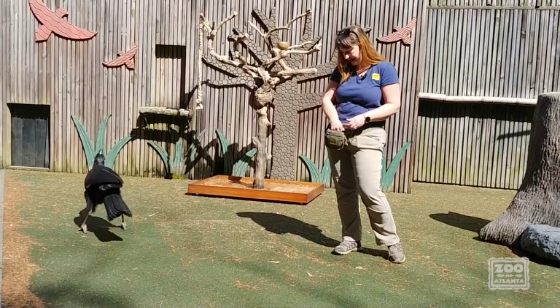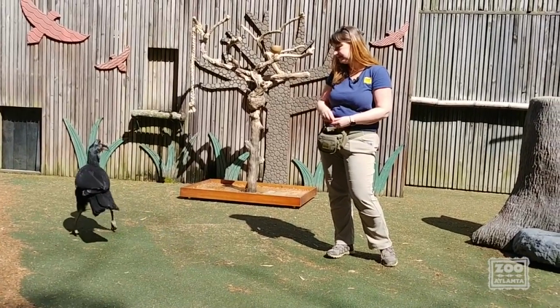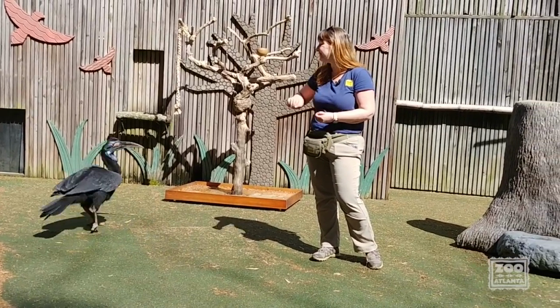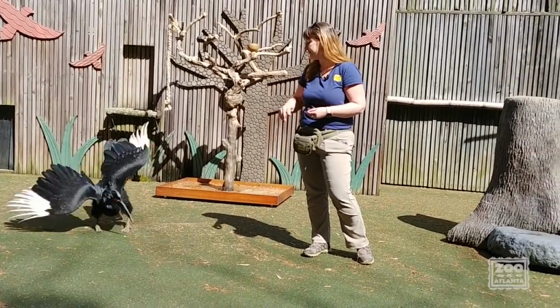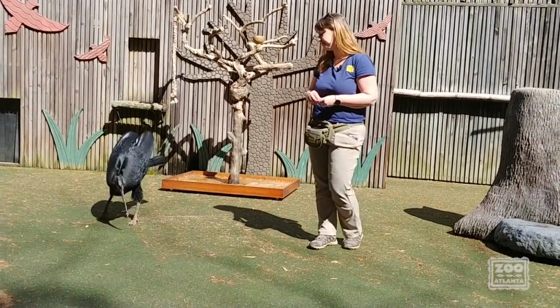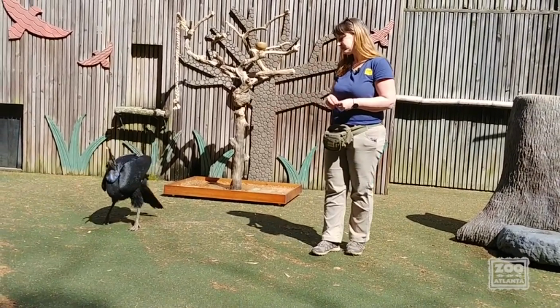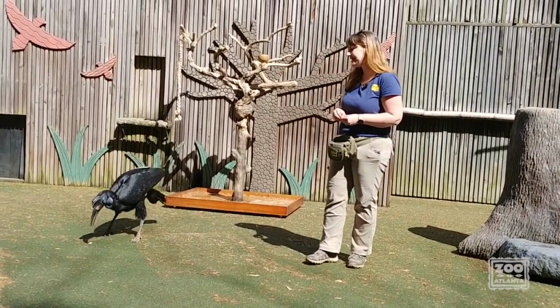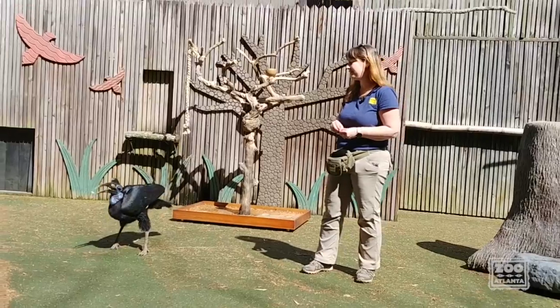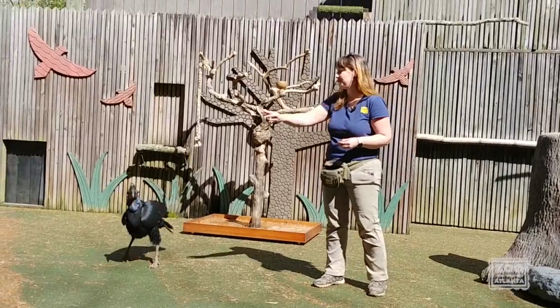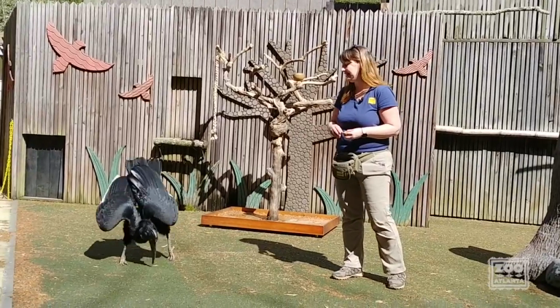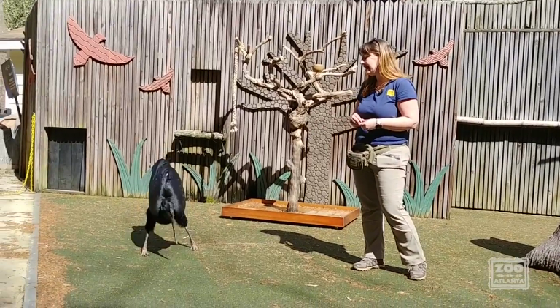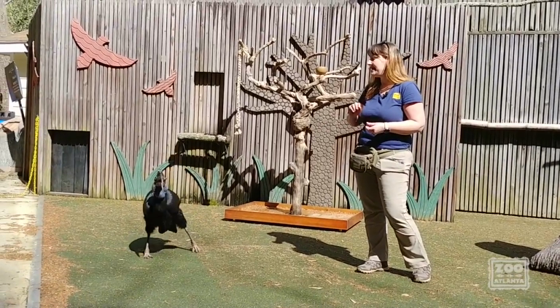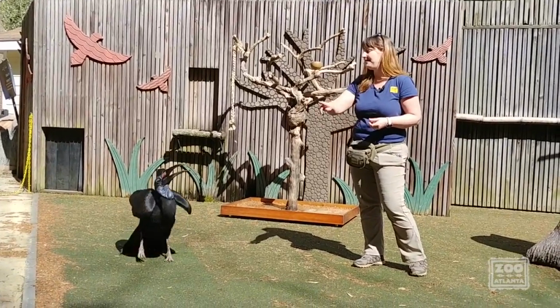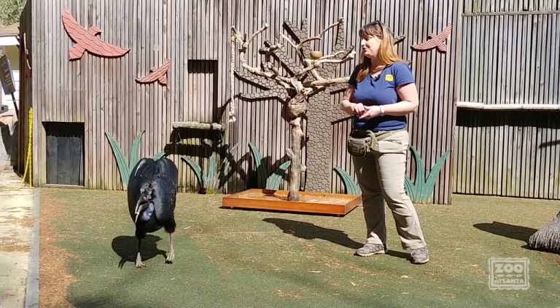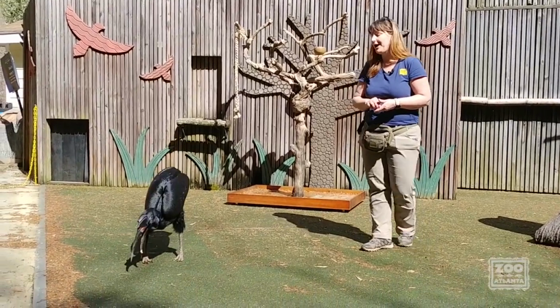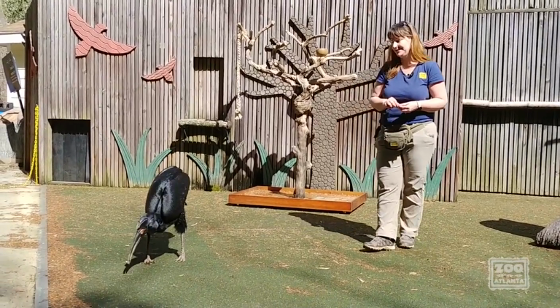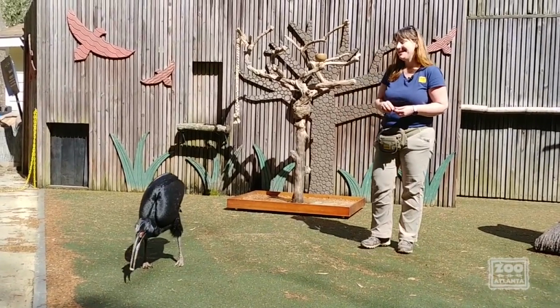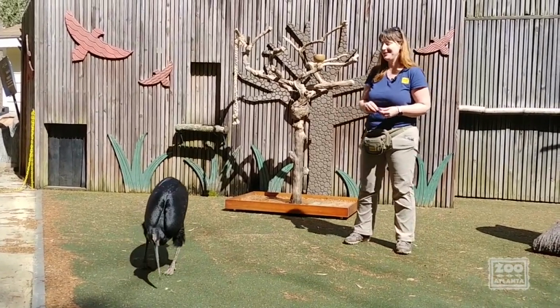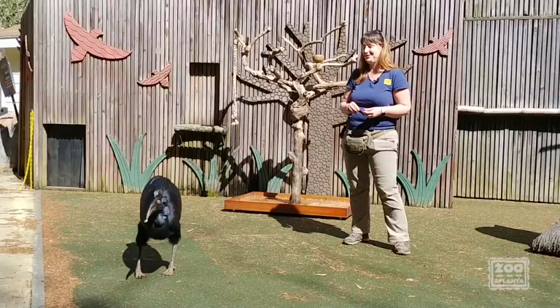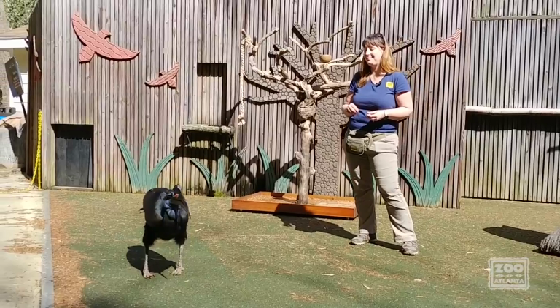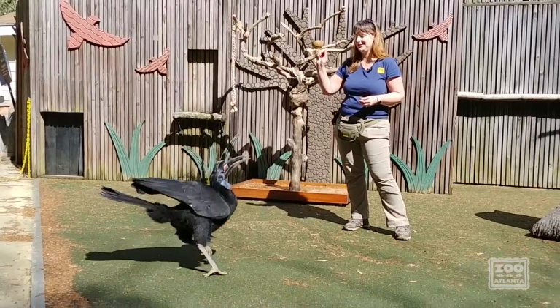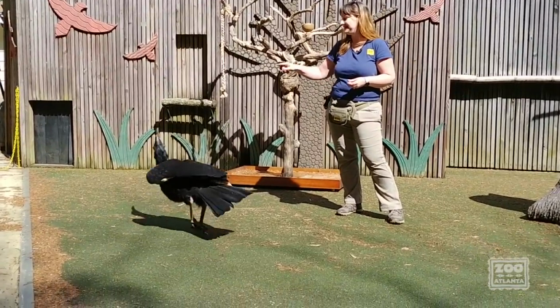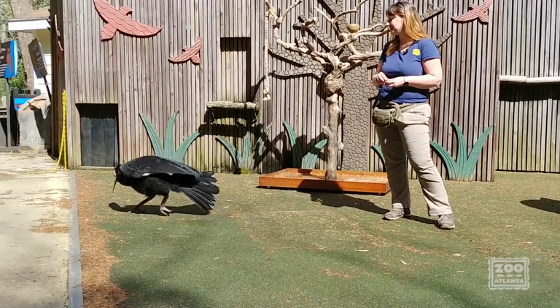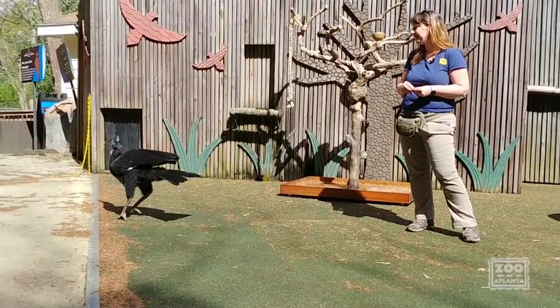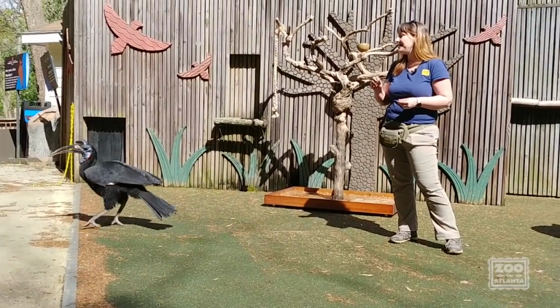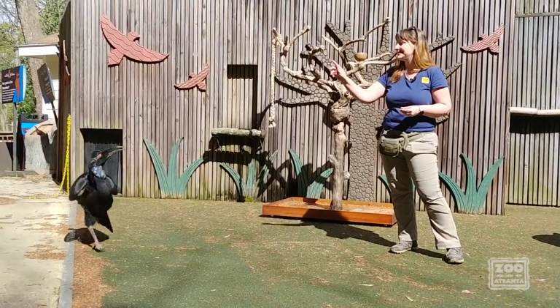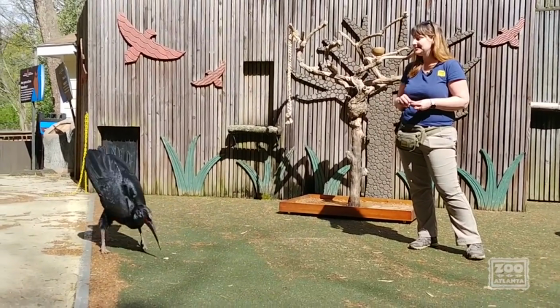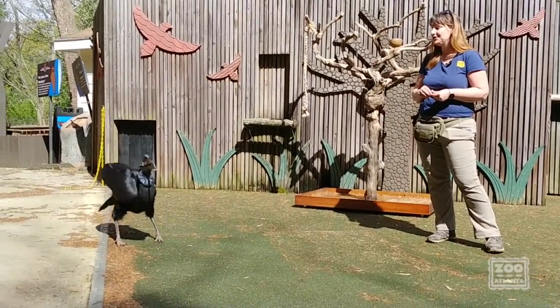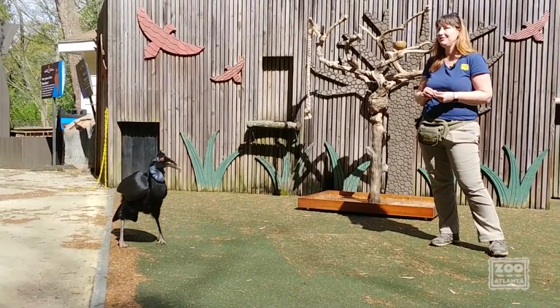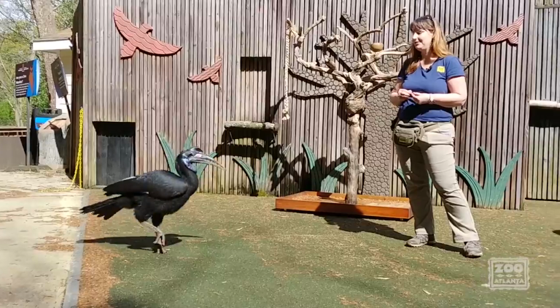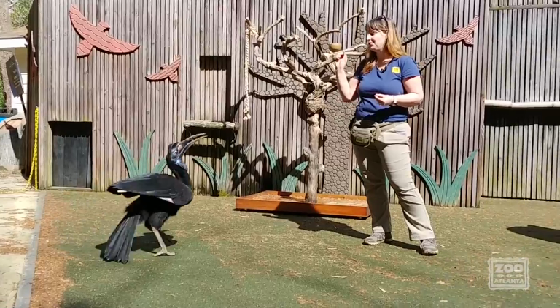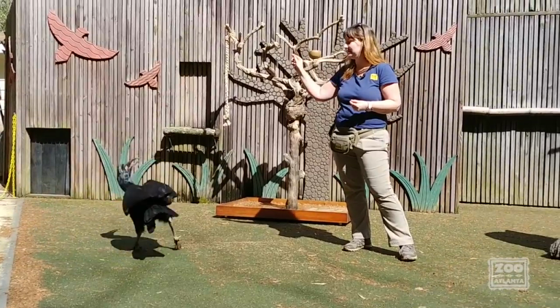Because they are bigger birds, flying takes a lot of energy for them, but they can fly when they're roosting at night, and they can fly if they need to avoid predators. You can see him using that beak, which is adapted to catch food — things like snakes, lizards — he can even pound into tortoise shells.